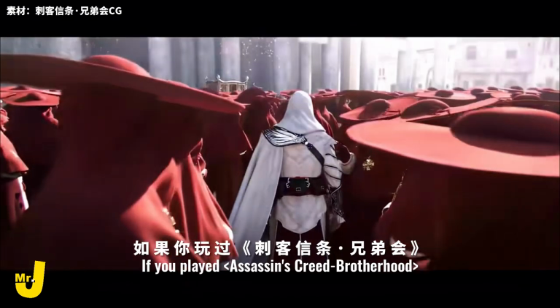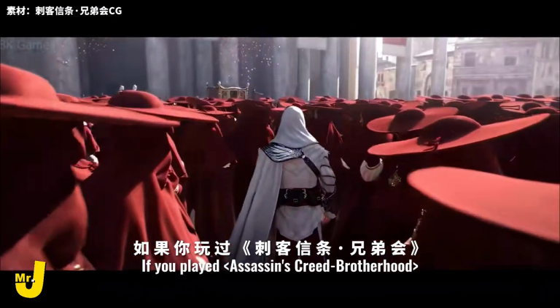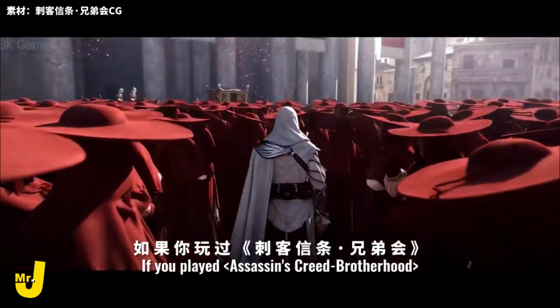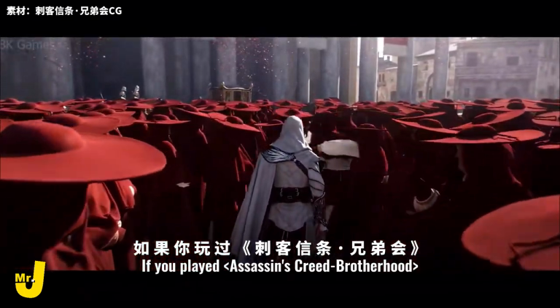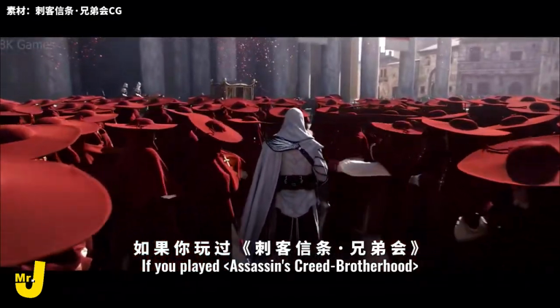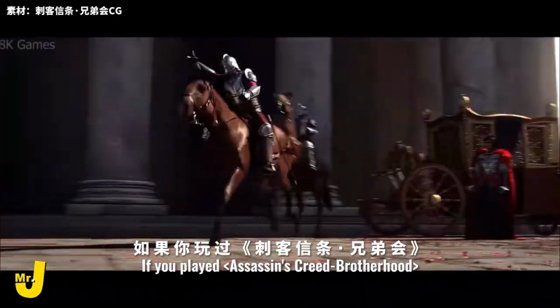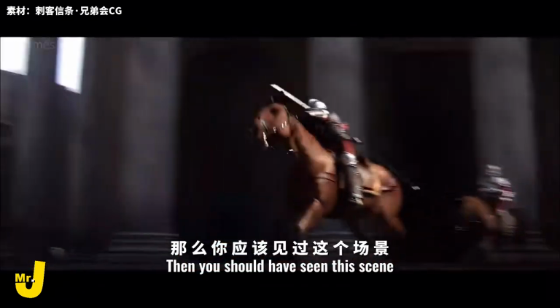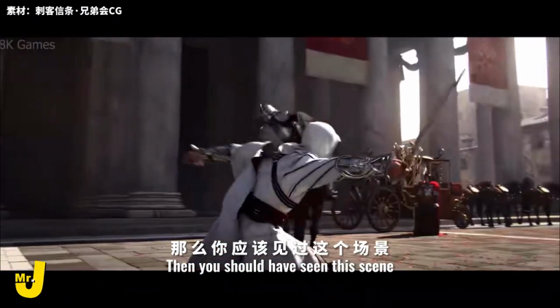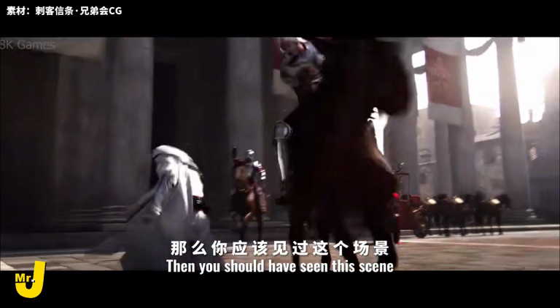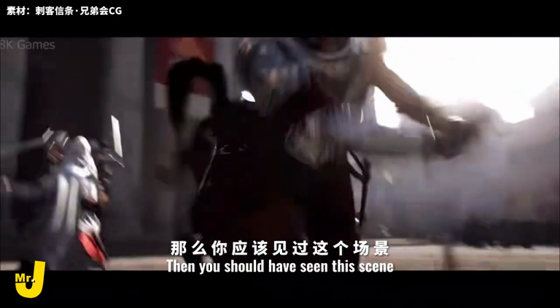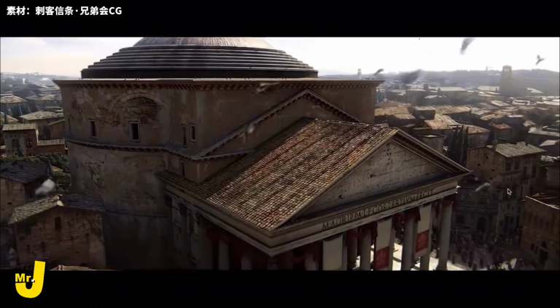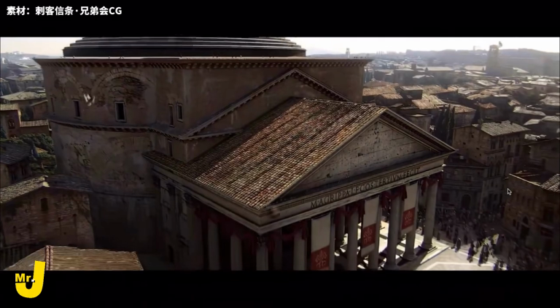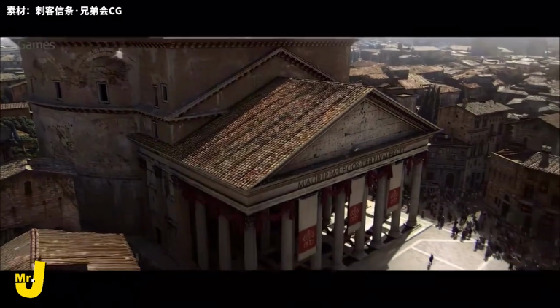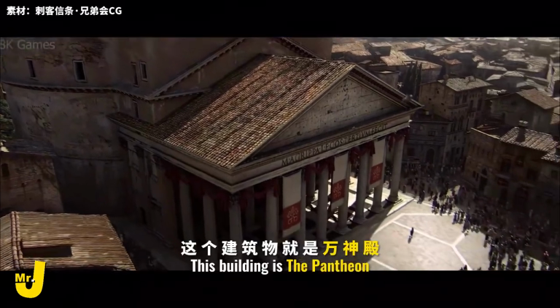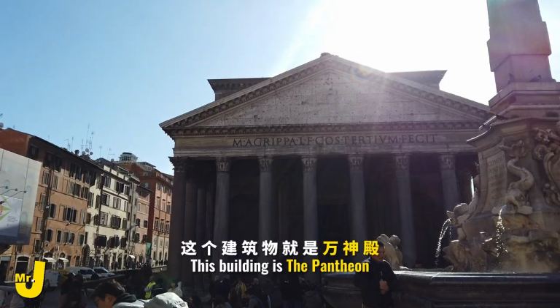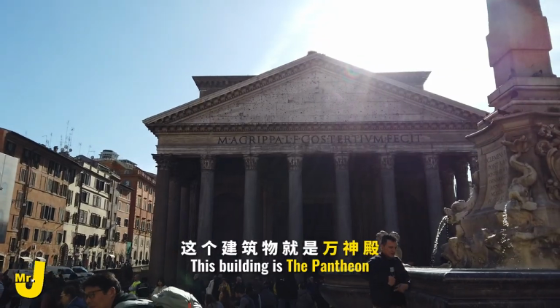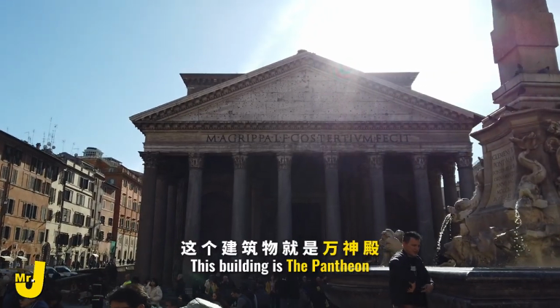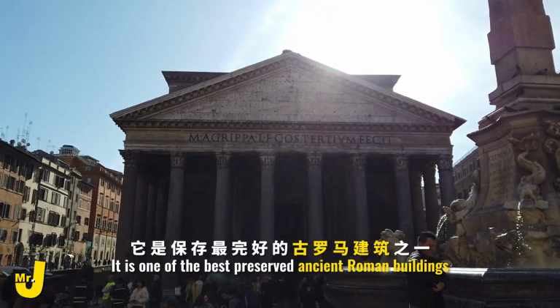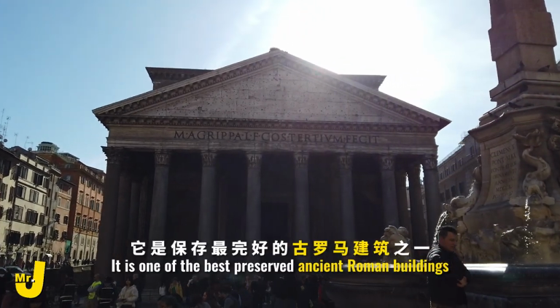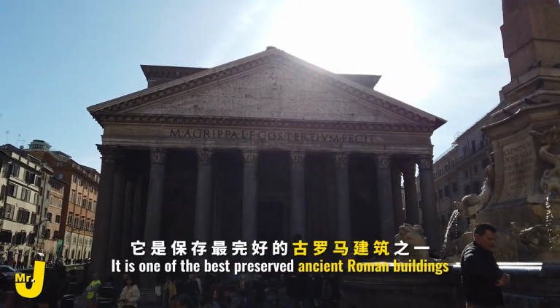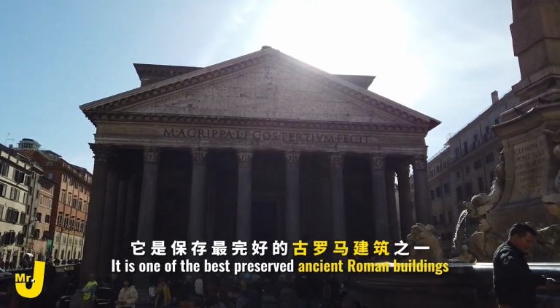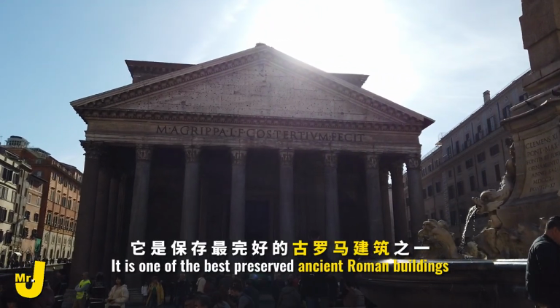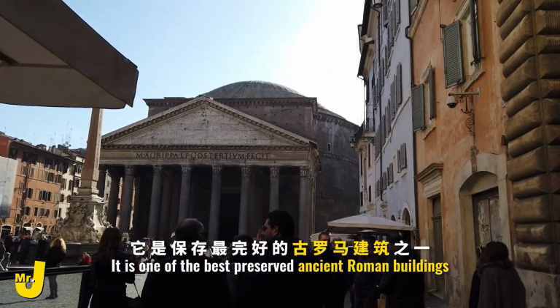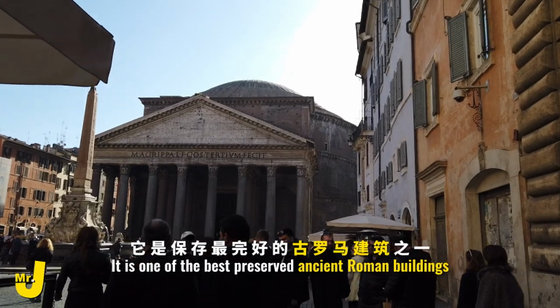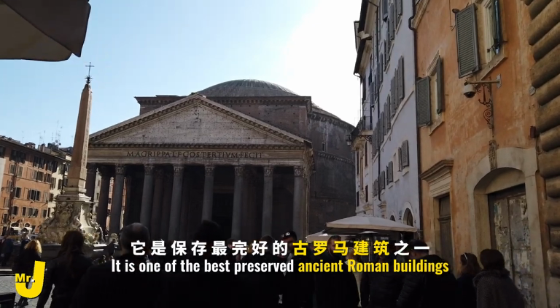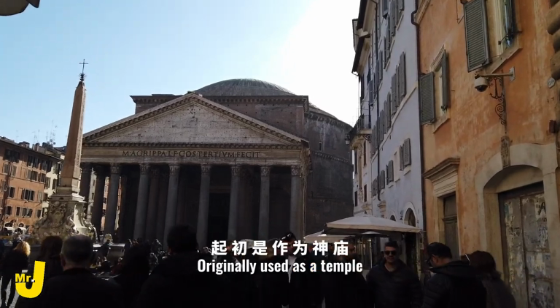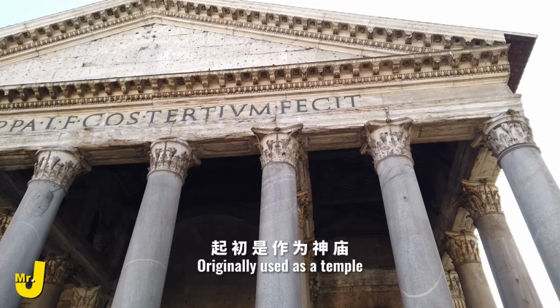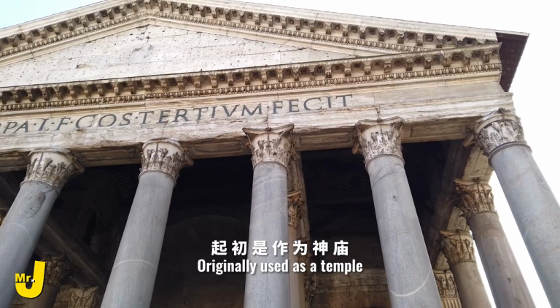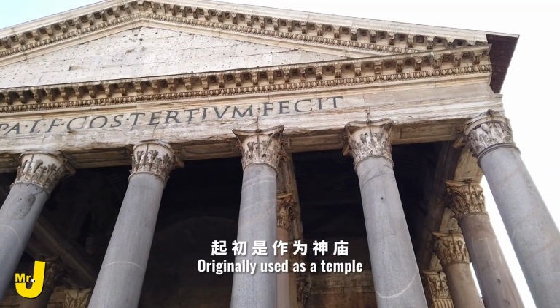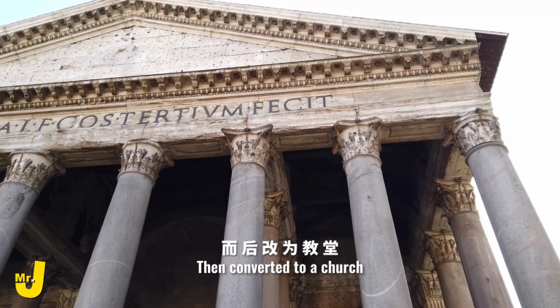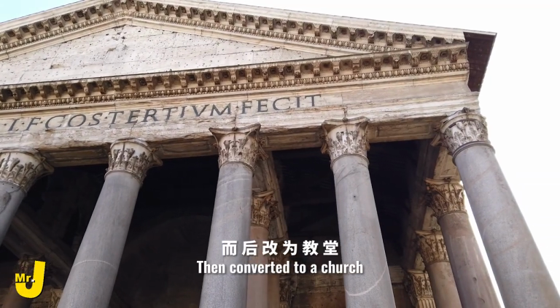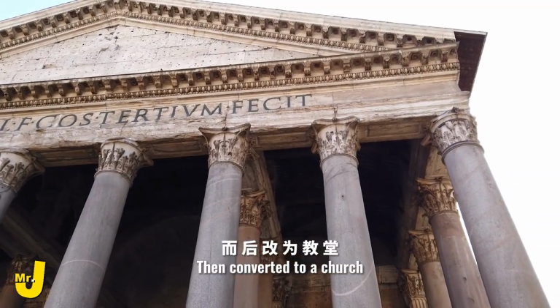If you played Assassin's Creed Brotherhood, then you should have seen this scene. This building is the Pantheon. It's one of the best preserved ancient Roman buildings, originally used as a temple, then converted to a church.